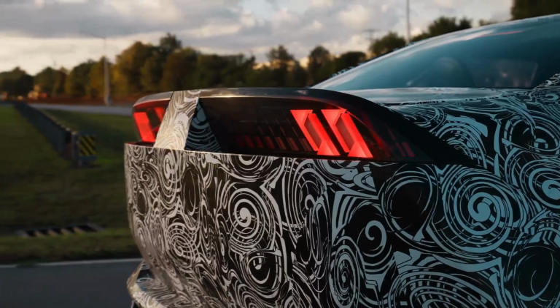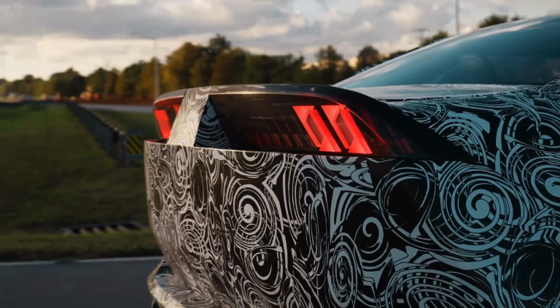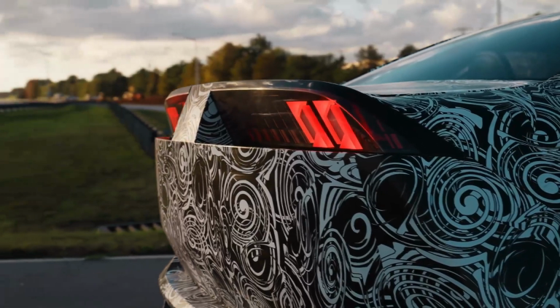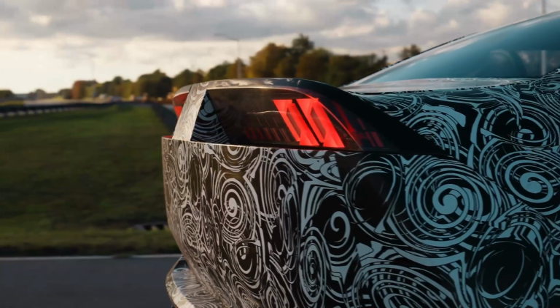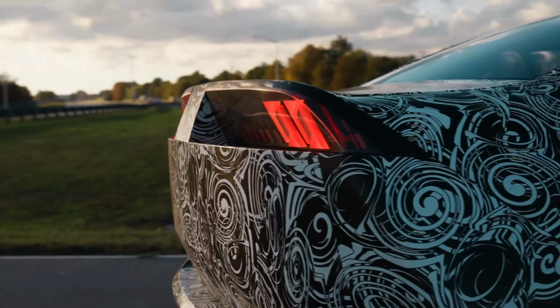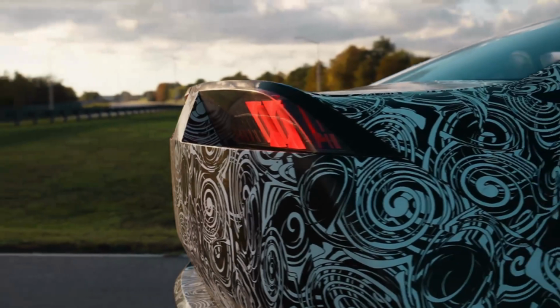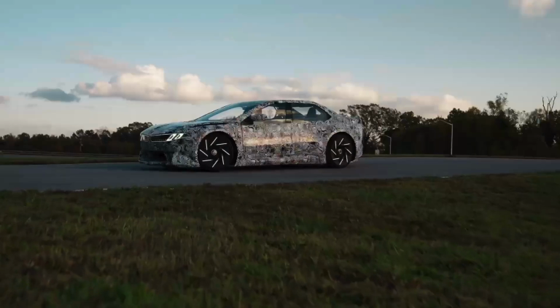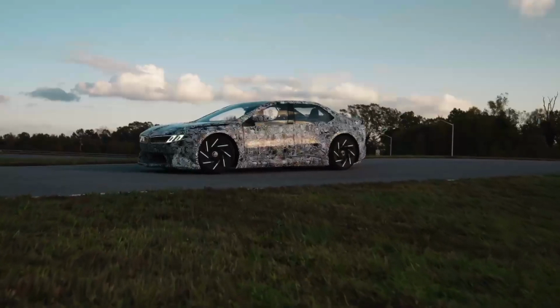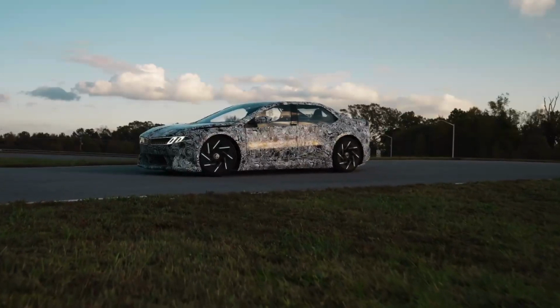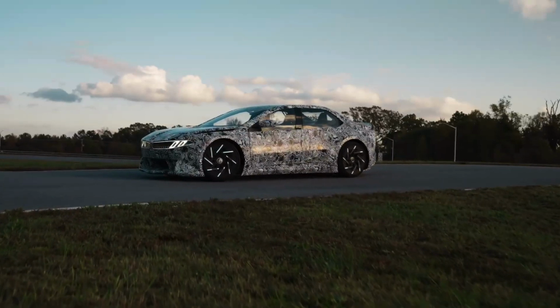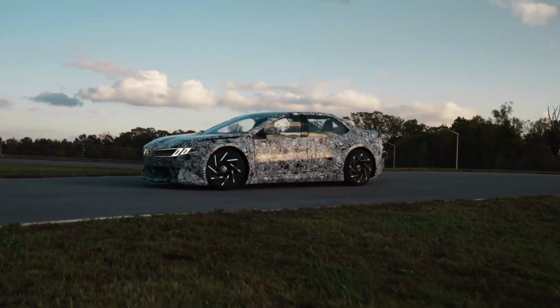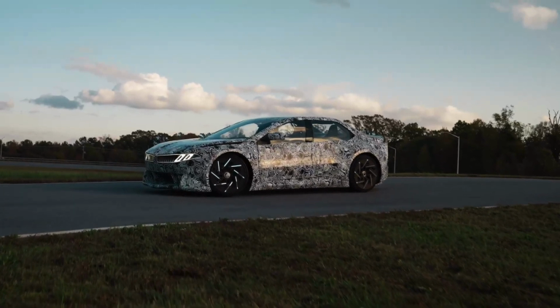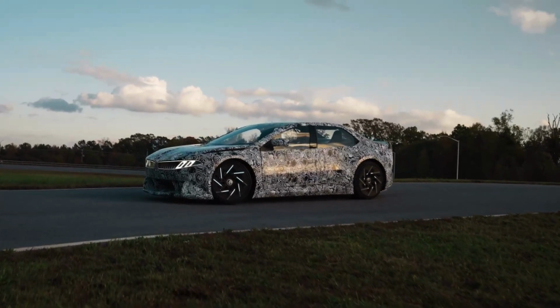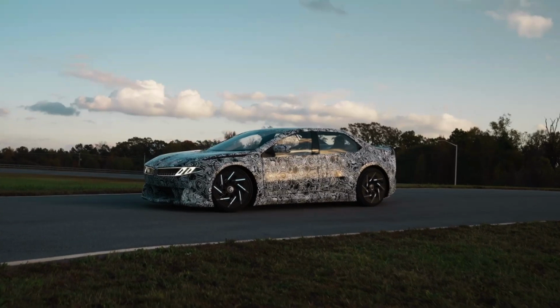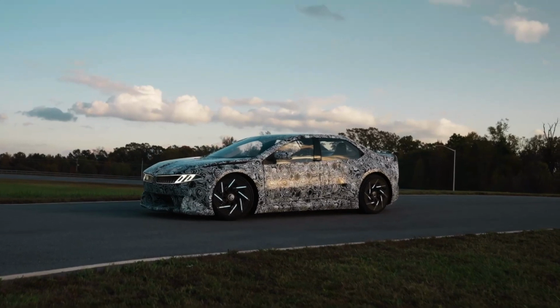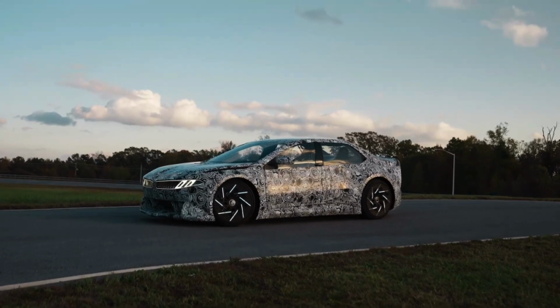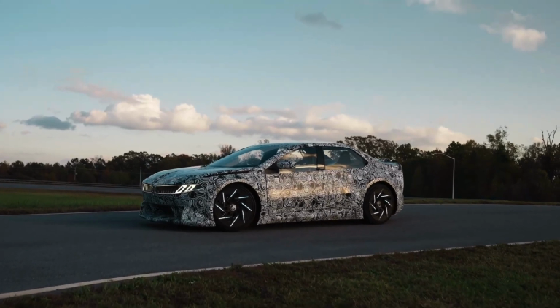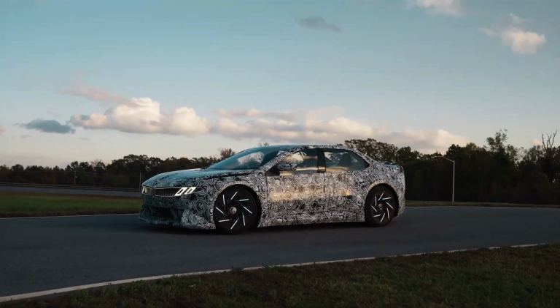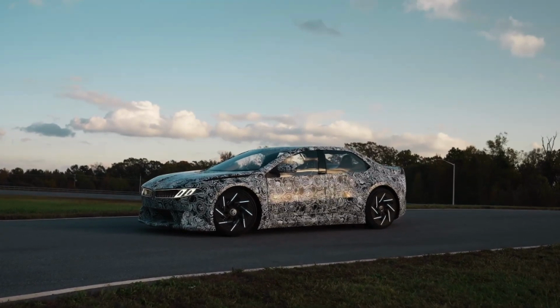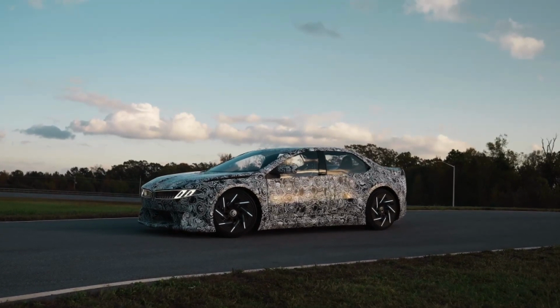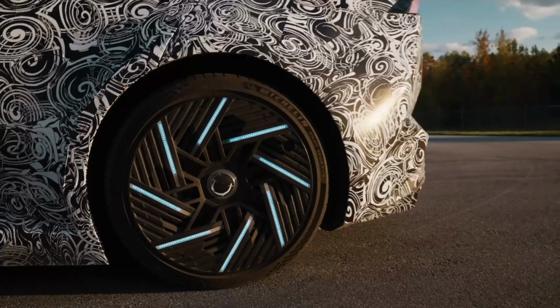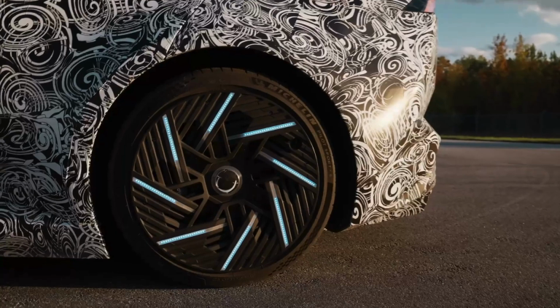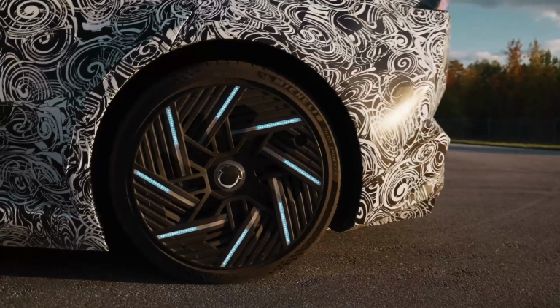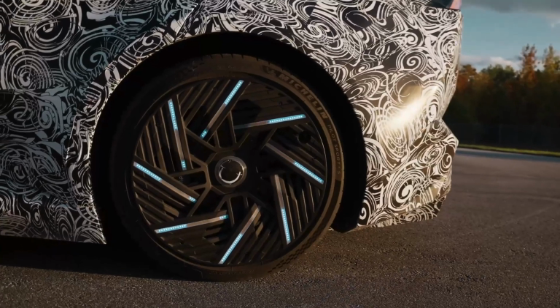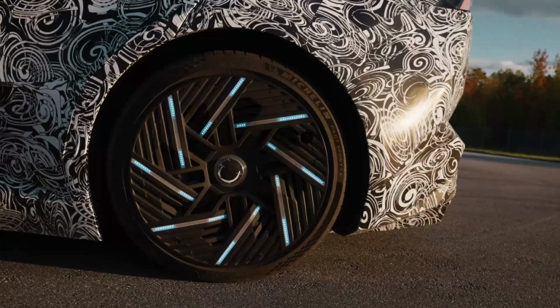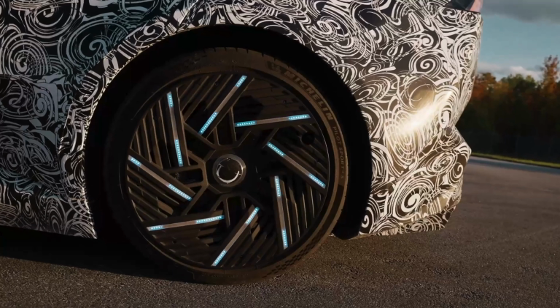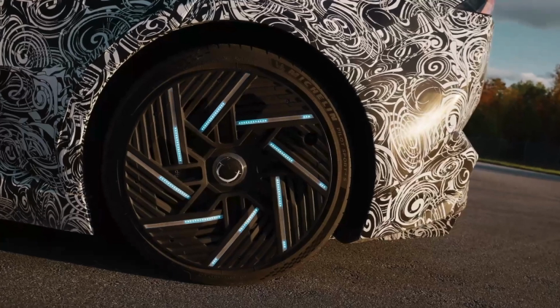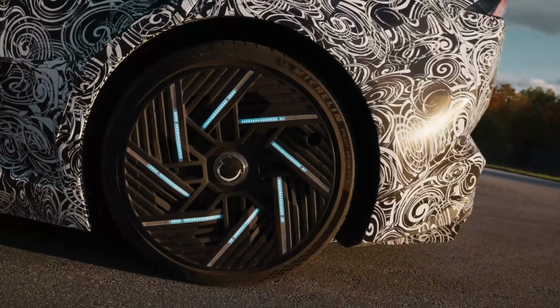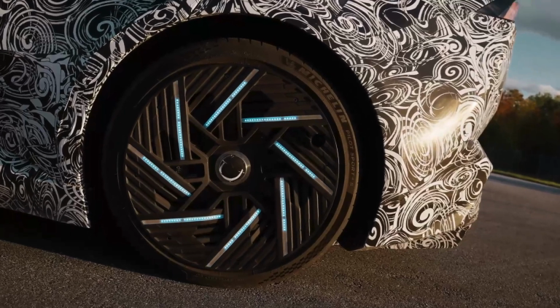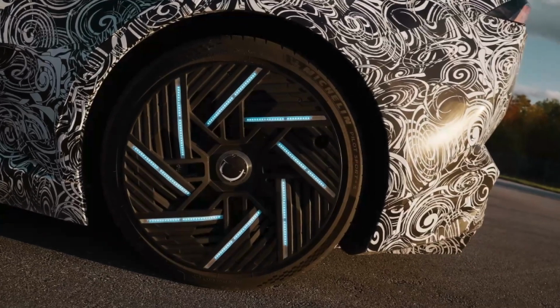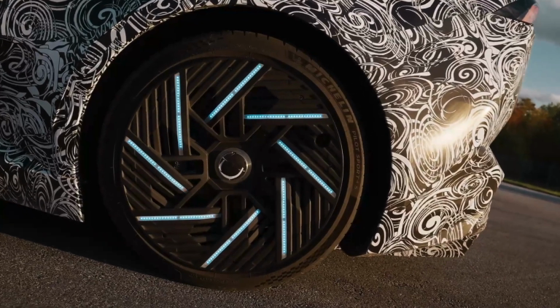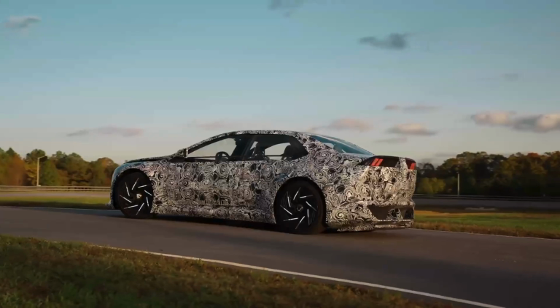This car isn't something you'll see on the road. It's a test vehicle designed purely for experimentation — a rolling laboratory where BMW is fine-tuning the technology that will define its next generation of electric vehicles.